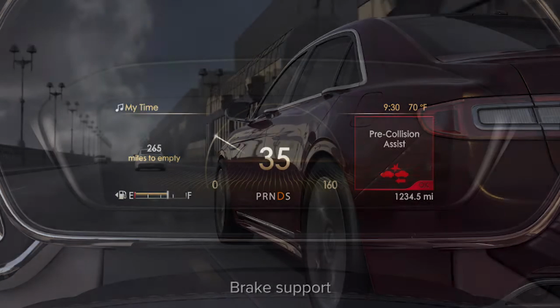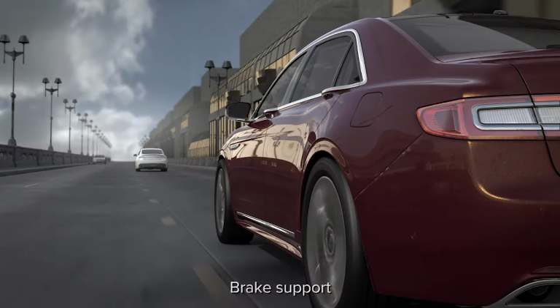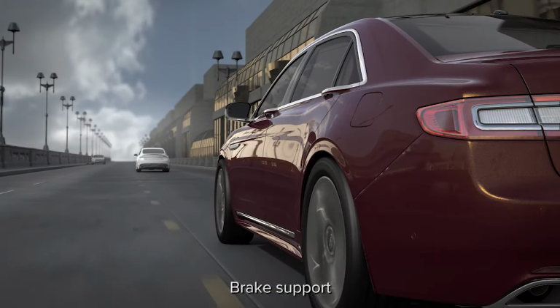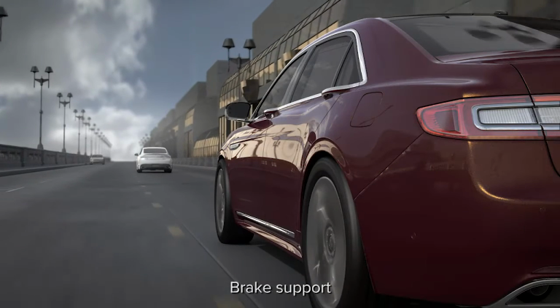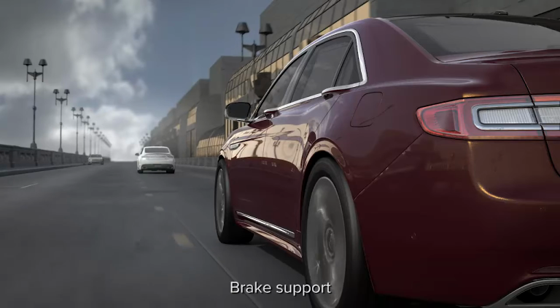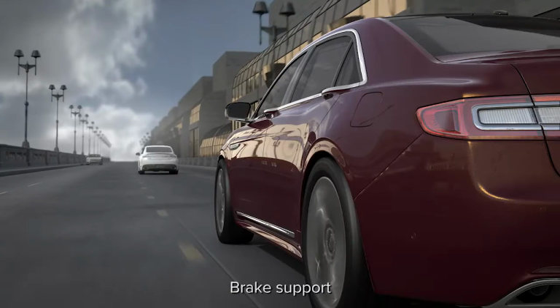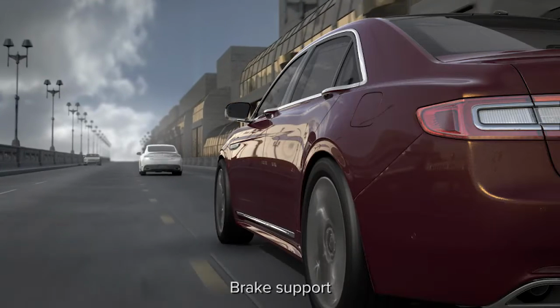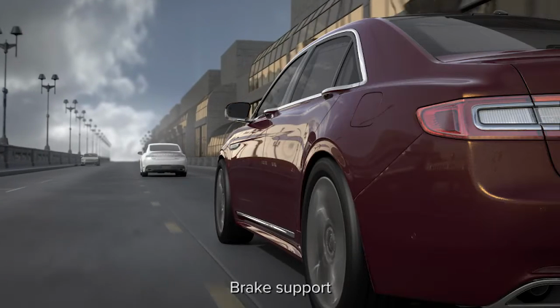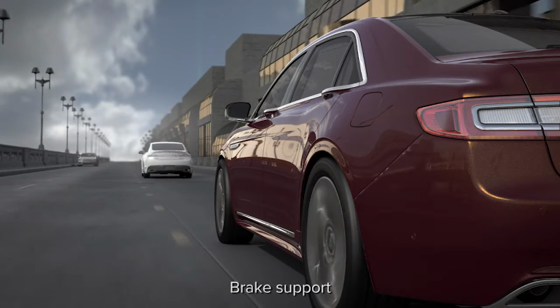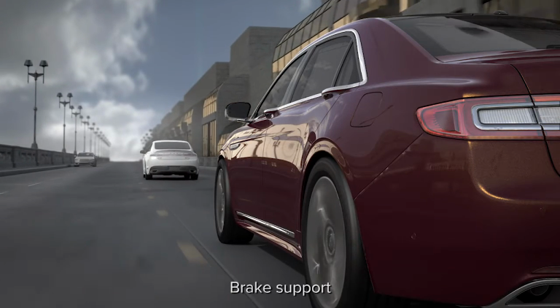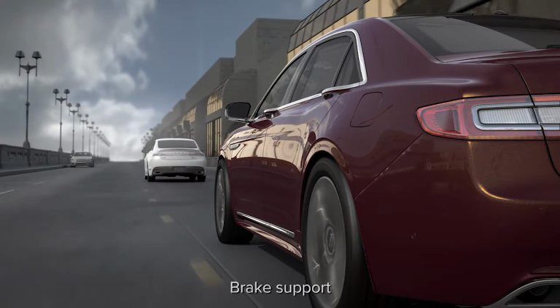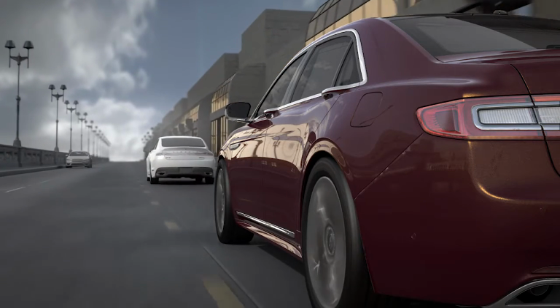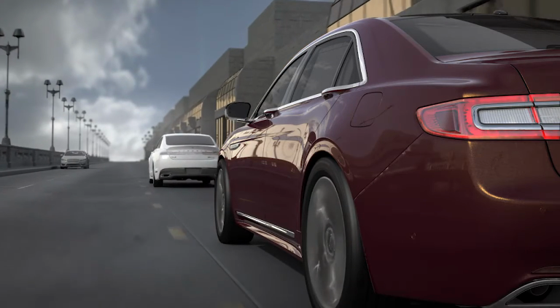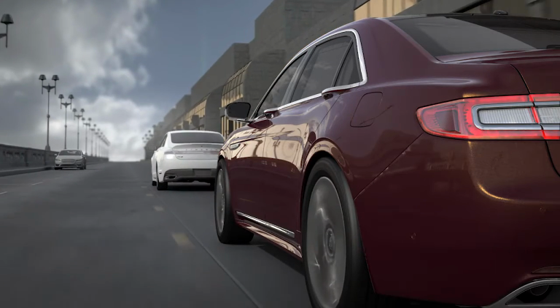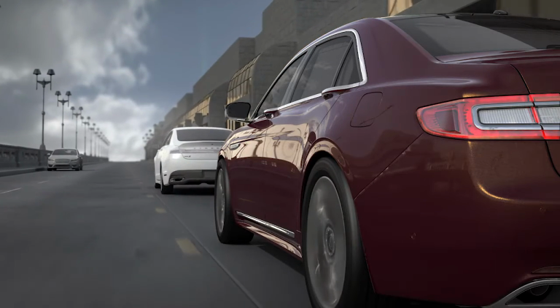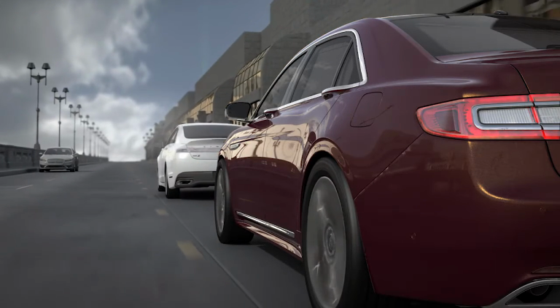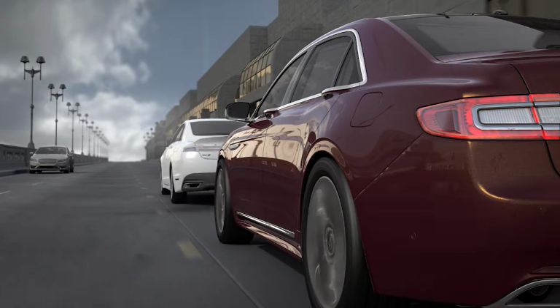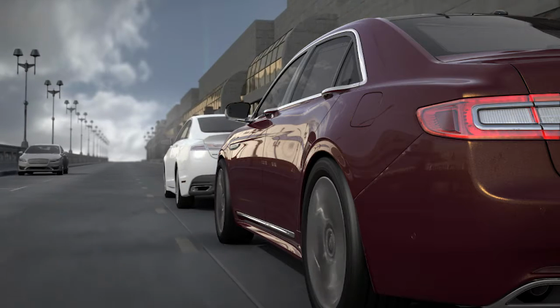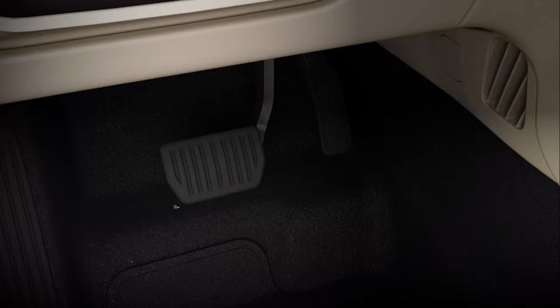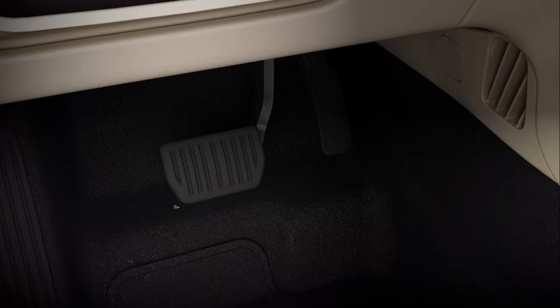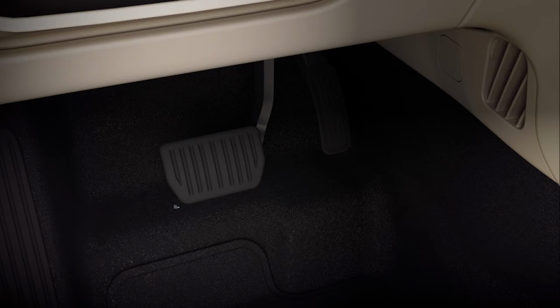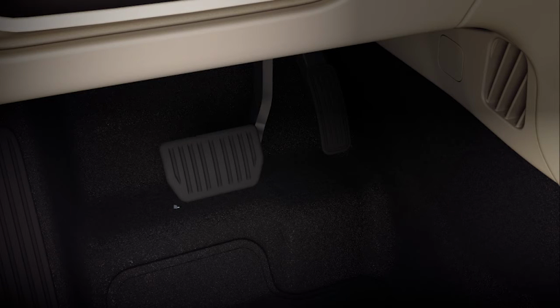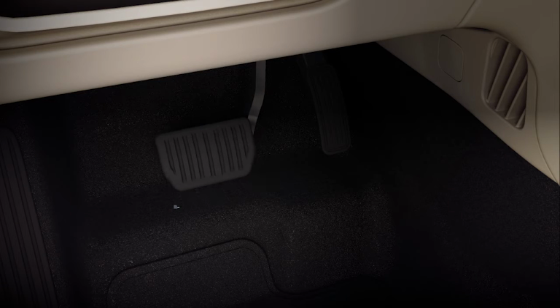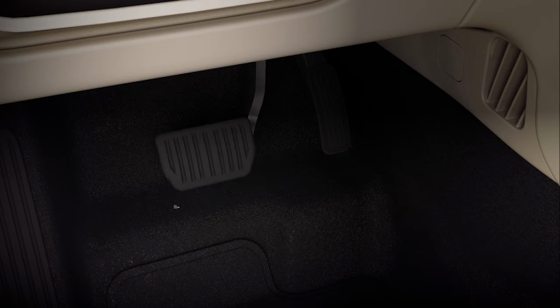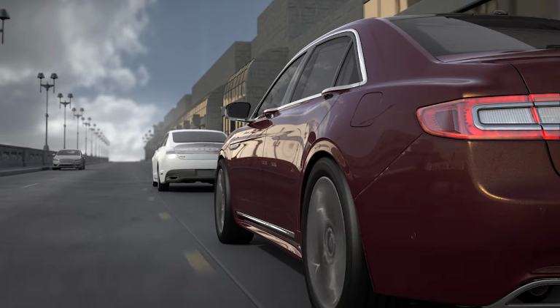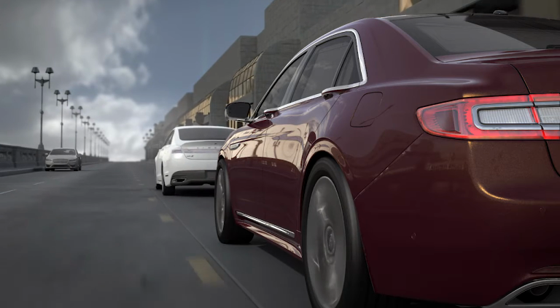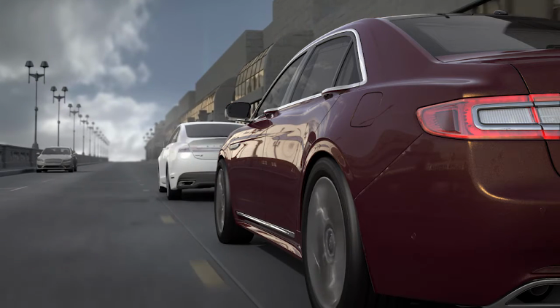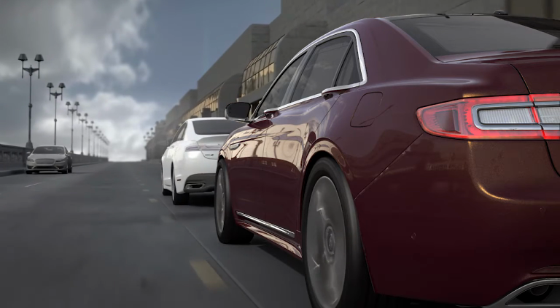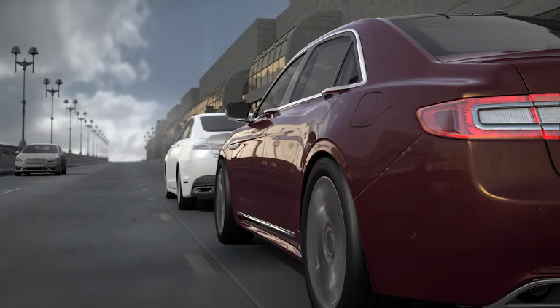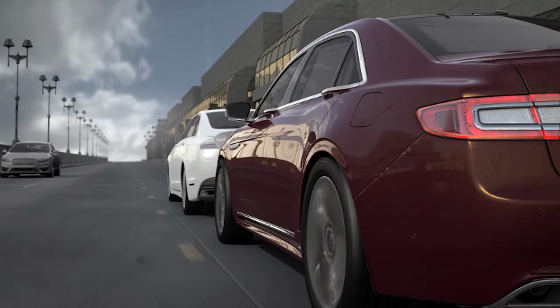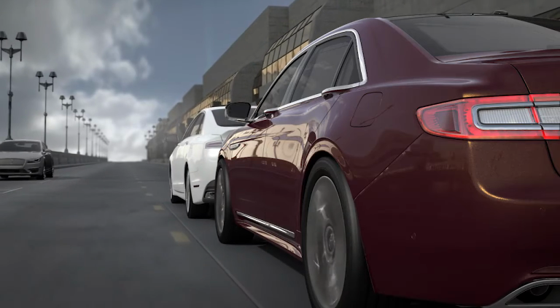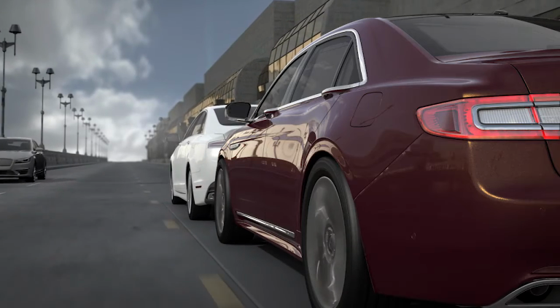If your risk of collision increases even after the initial alerts, brake support will prepare your brake system to stop quickly. This means even if you press the brakes lightly, the system may apply them full force if it senses that it's needed.